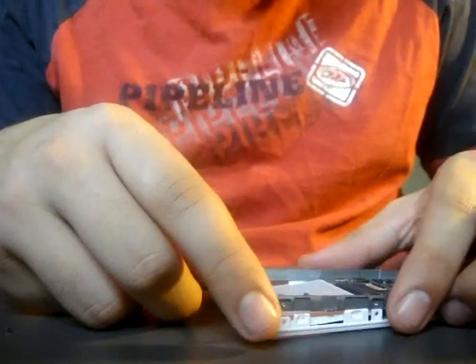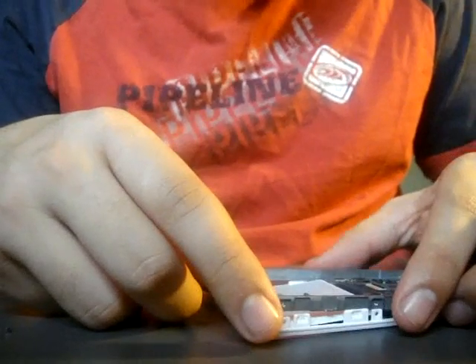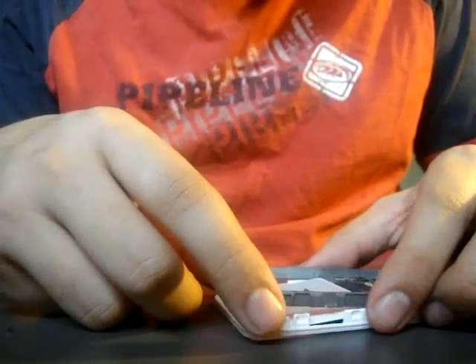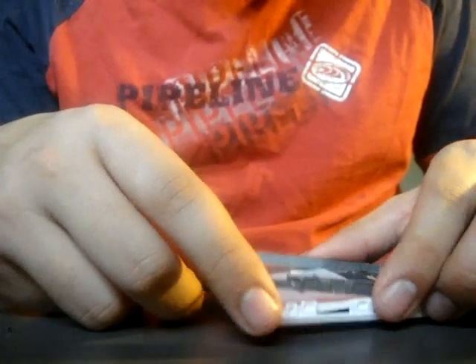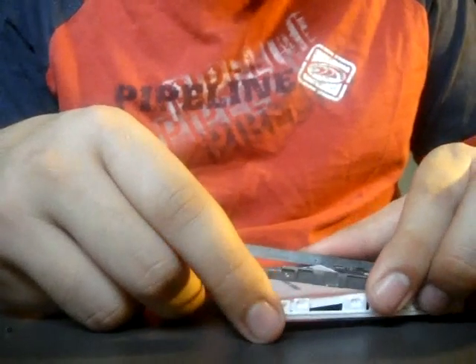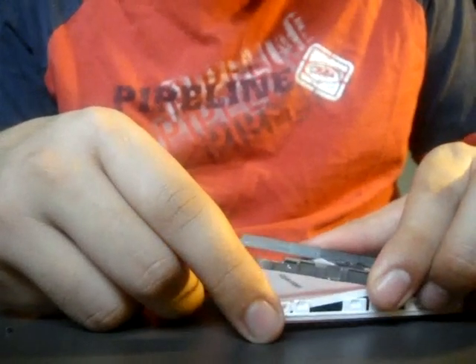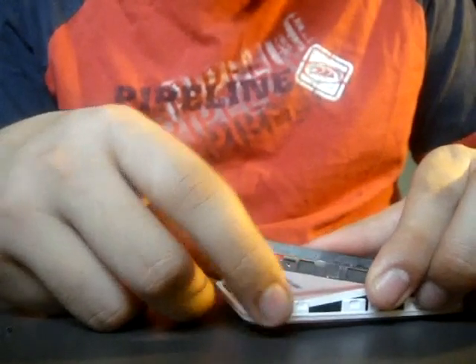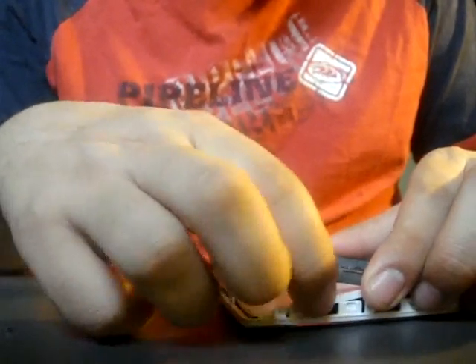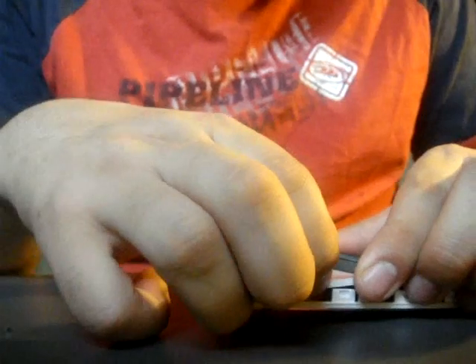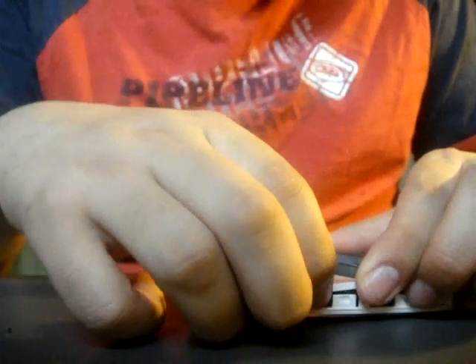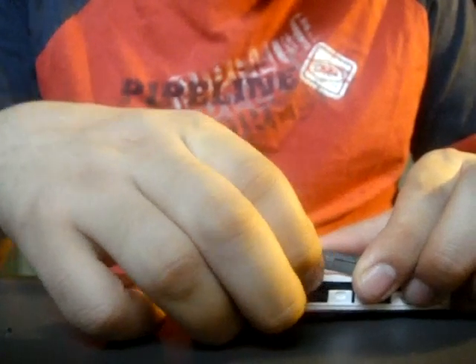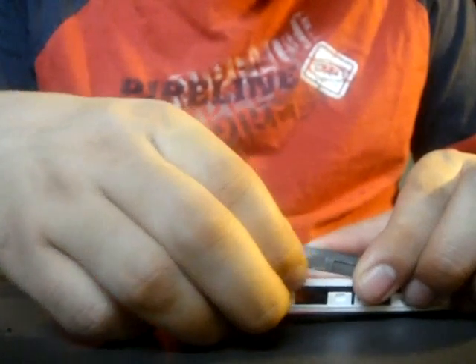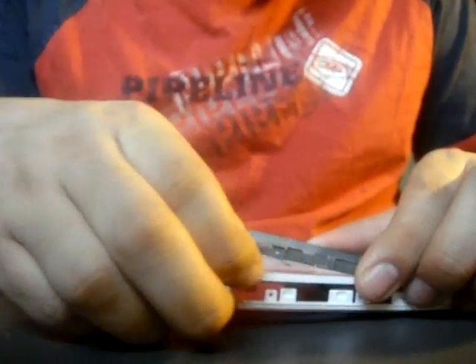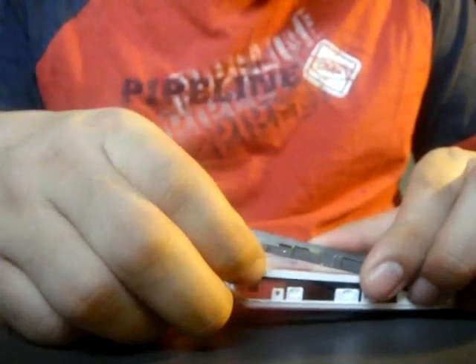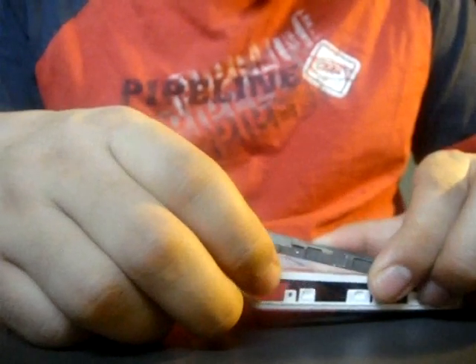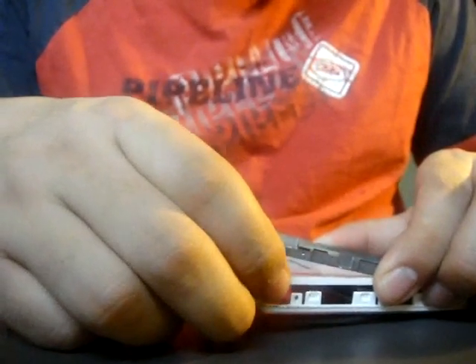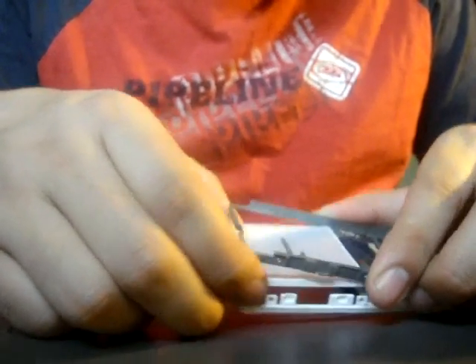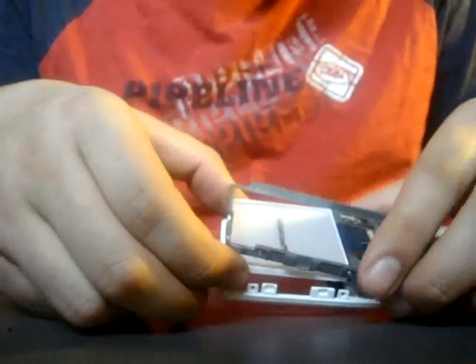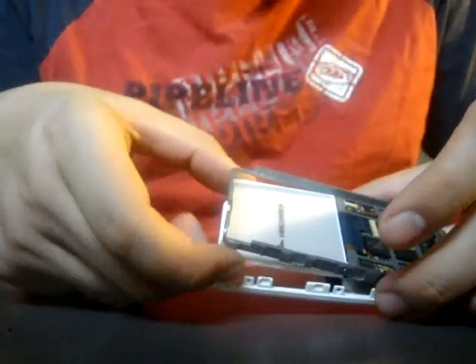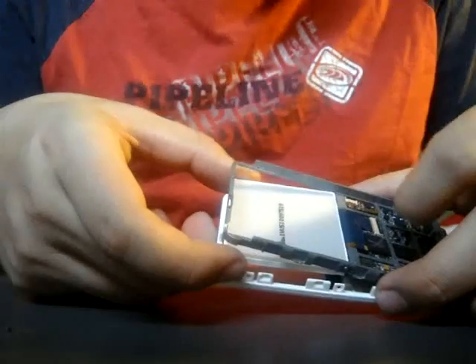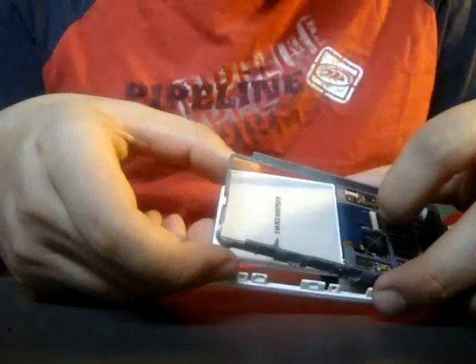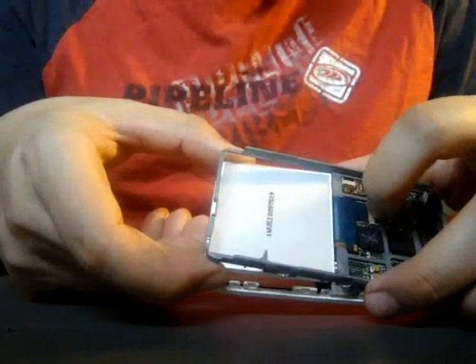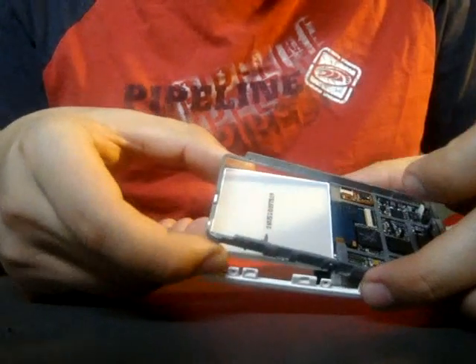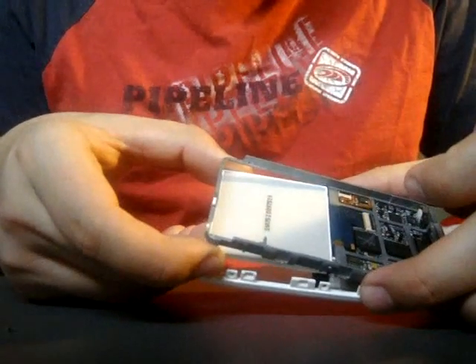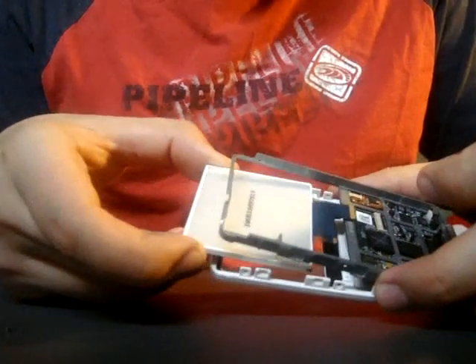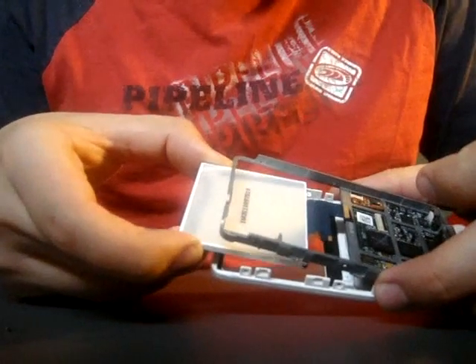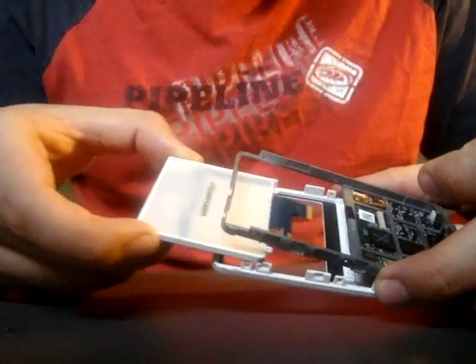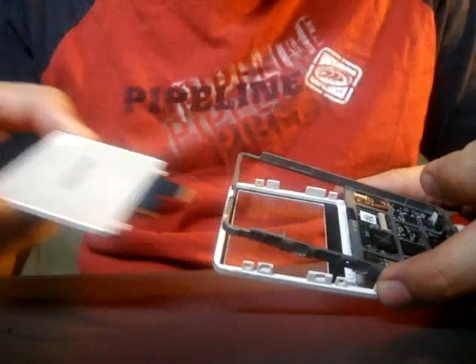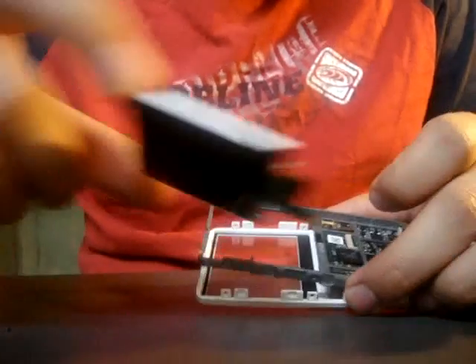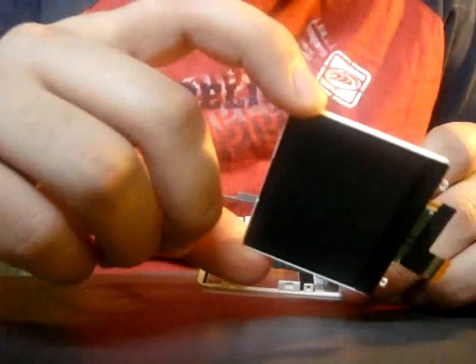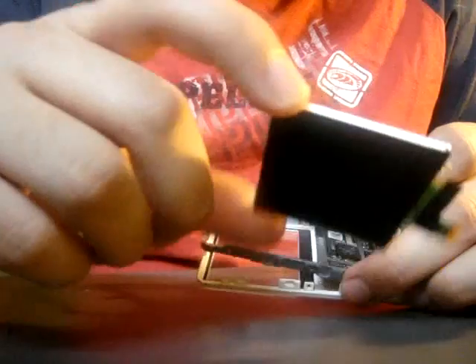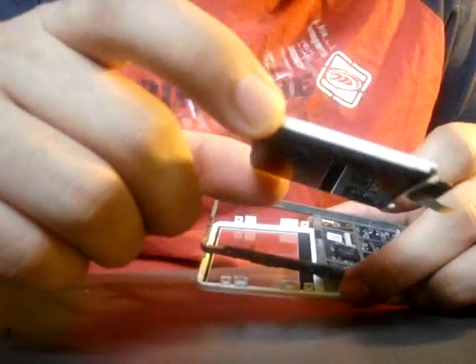Okay, so now you can take this apart. And you can take the screen — all you have to do, since you've already disconnected it, is pull it out. See? And there's the screen.